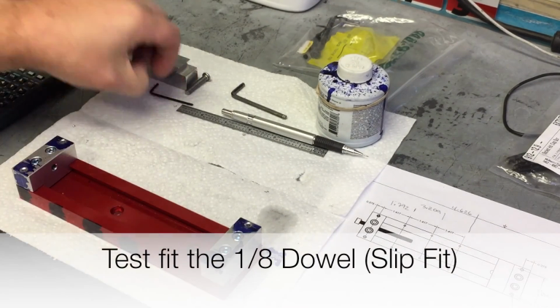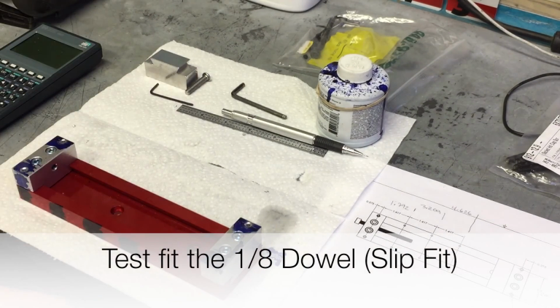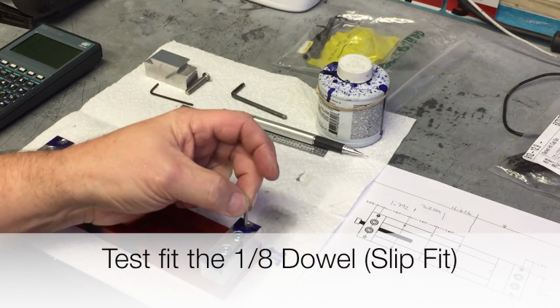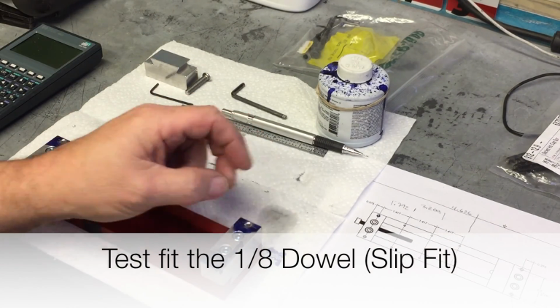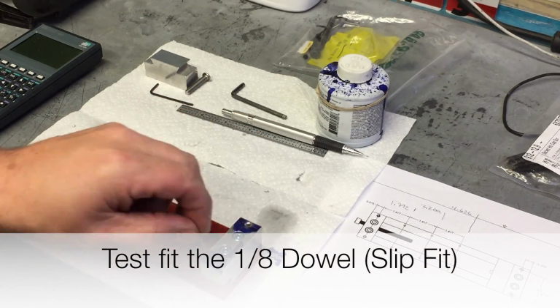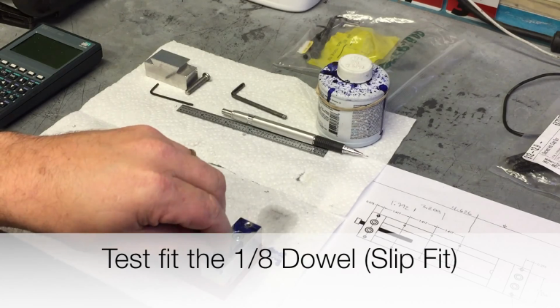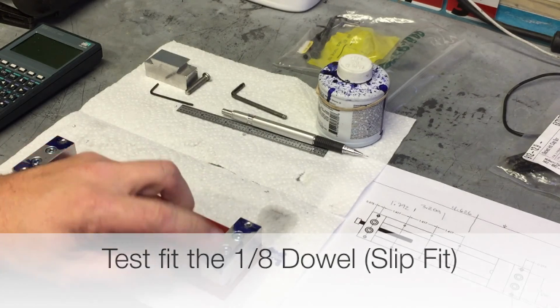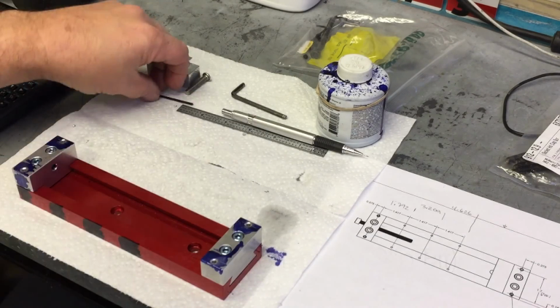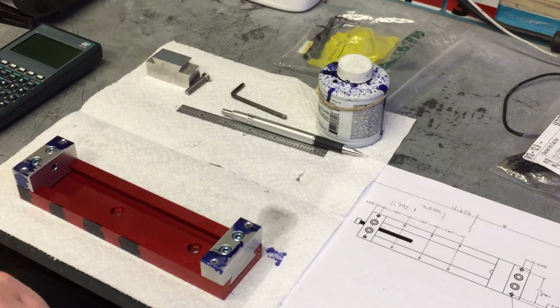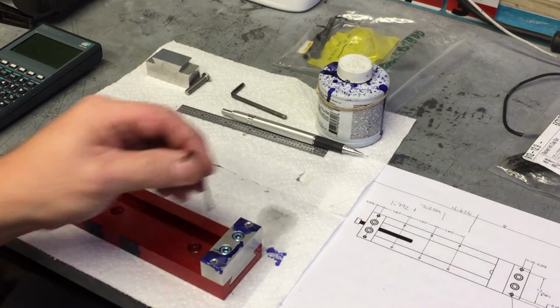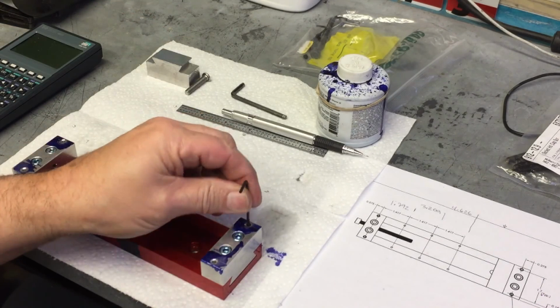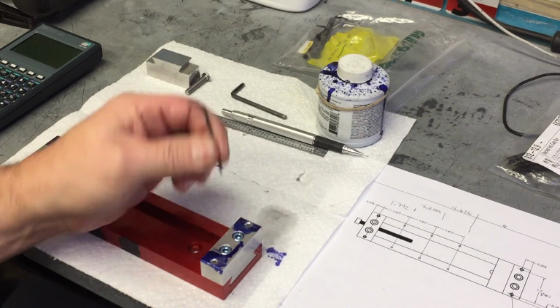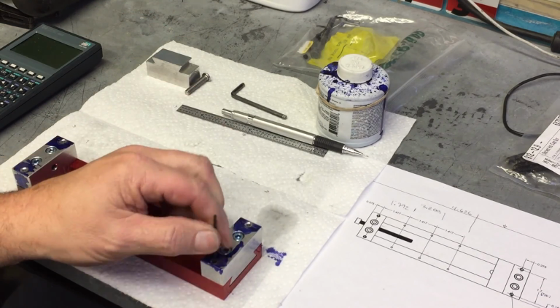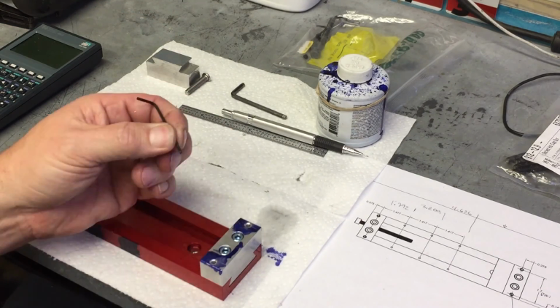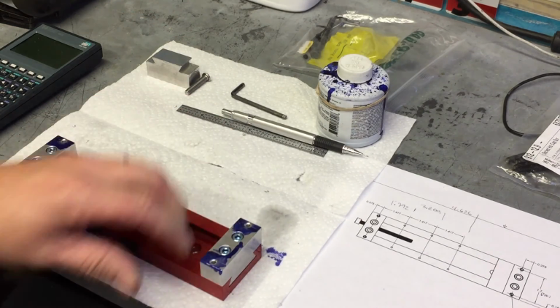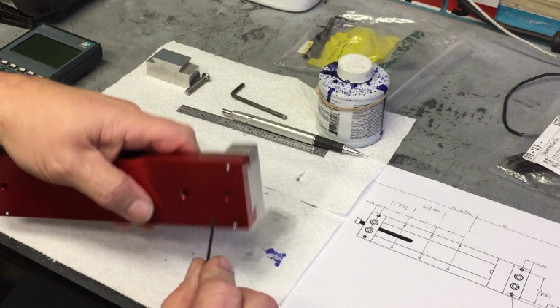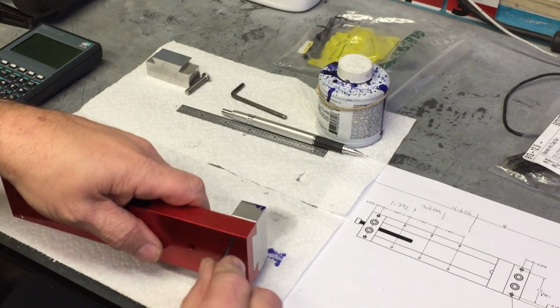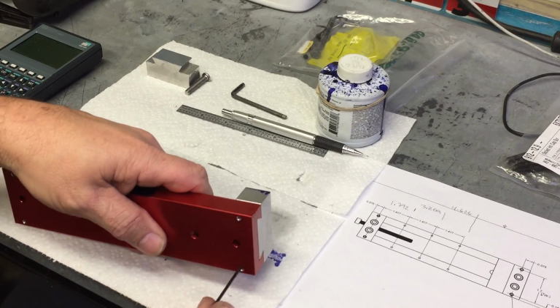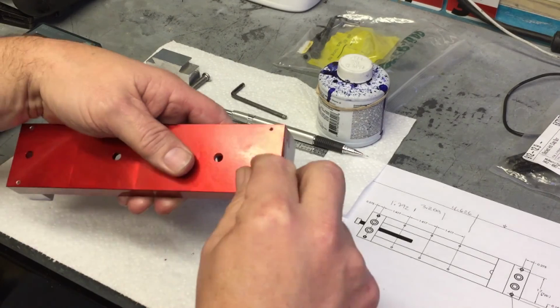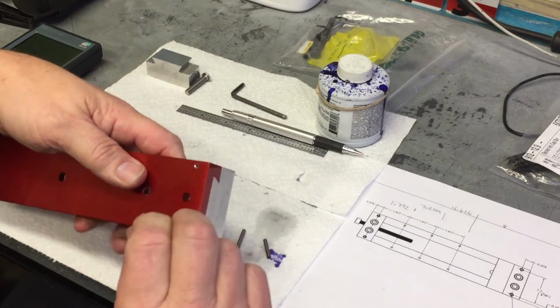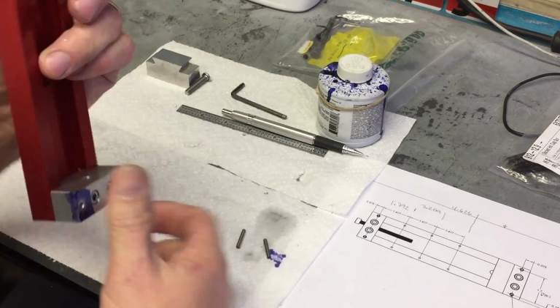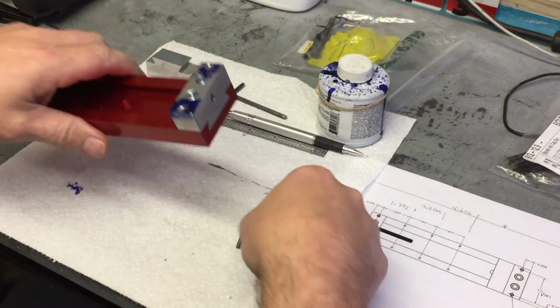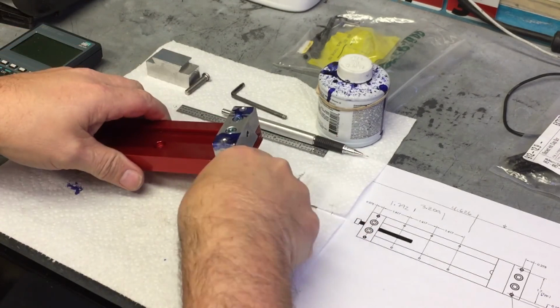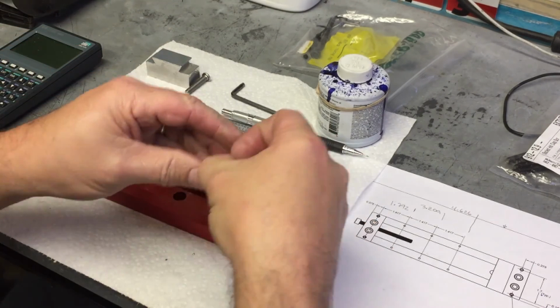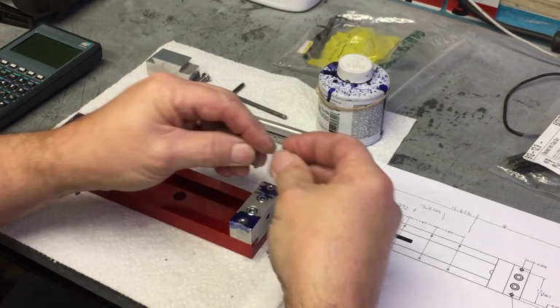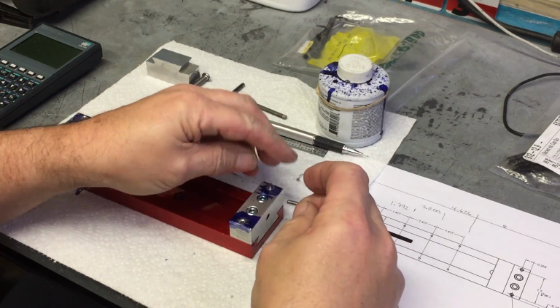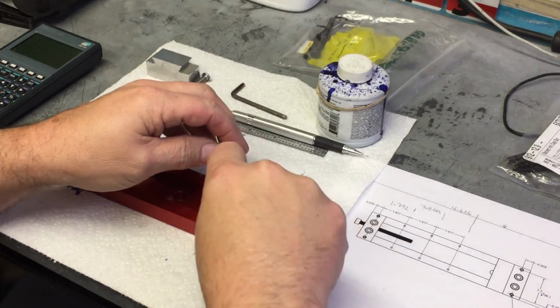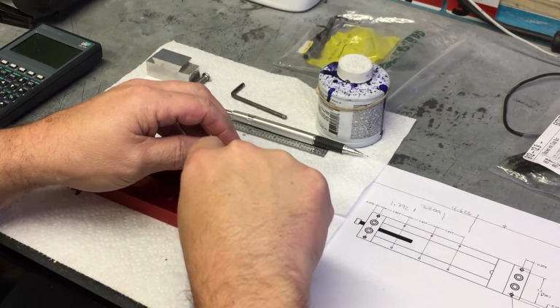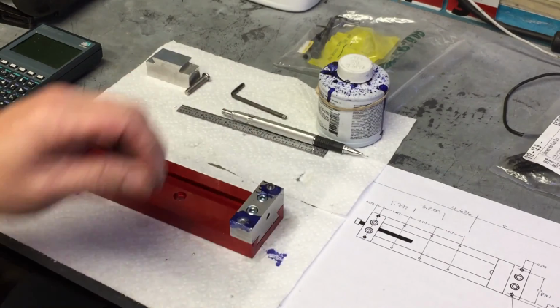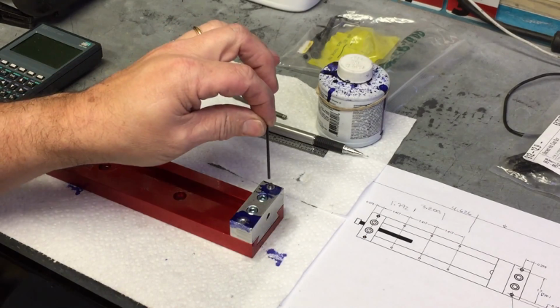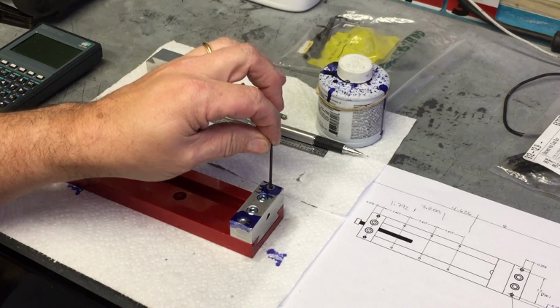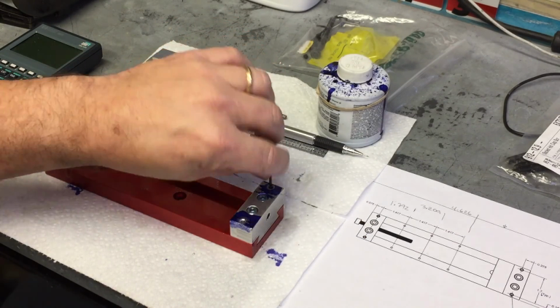Make sure everything is clean, take your dowel pins and try them out. Check out this slip fit. The purpose of the 3/32" hole is to be able to push the dowel pins out when you're ready to reposition the jaw or to work on the vise.